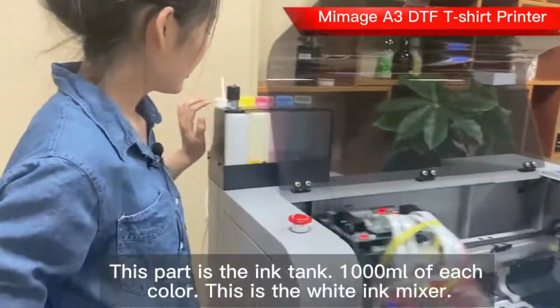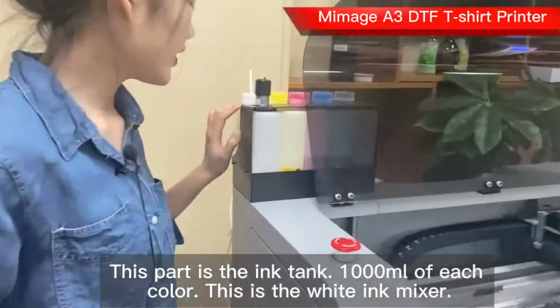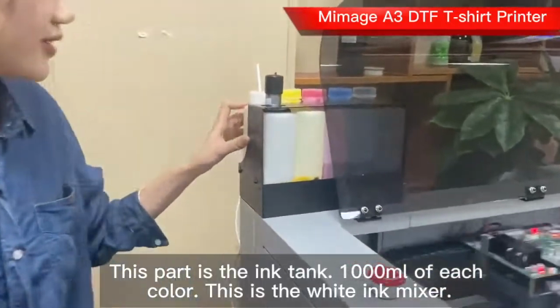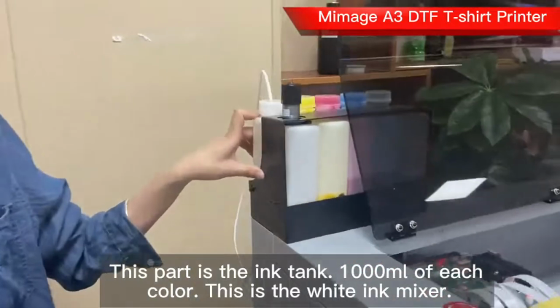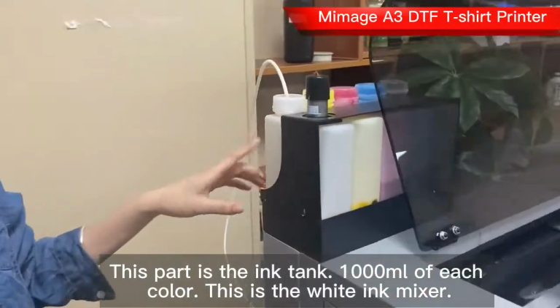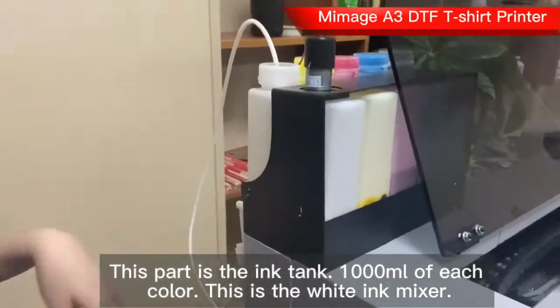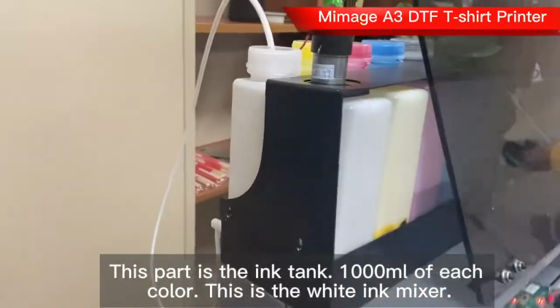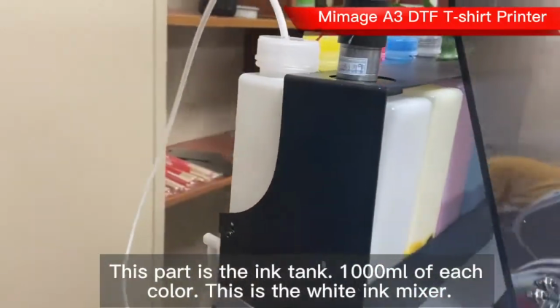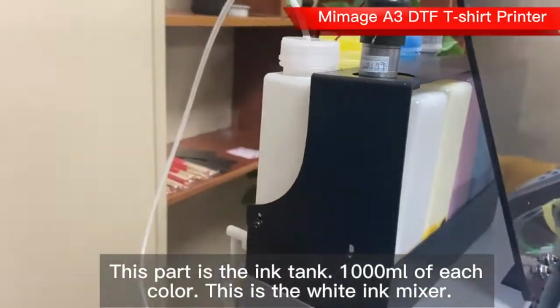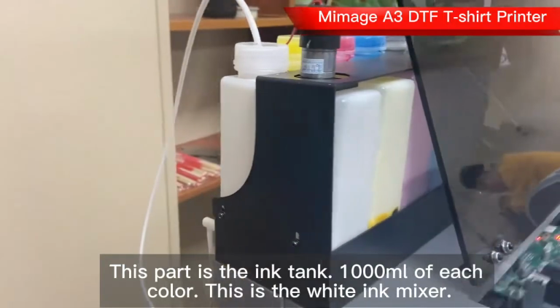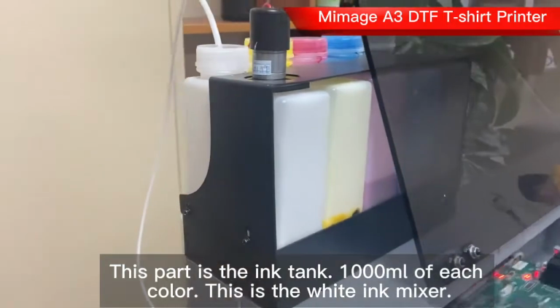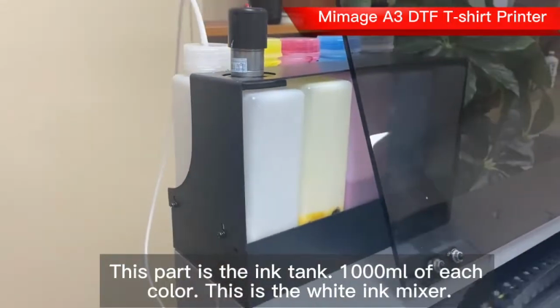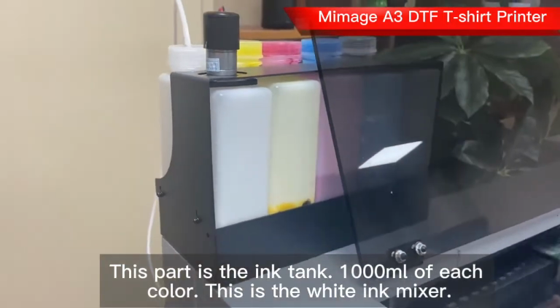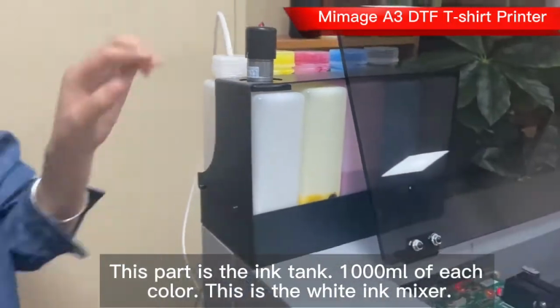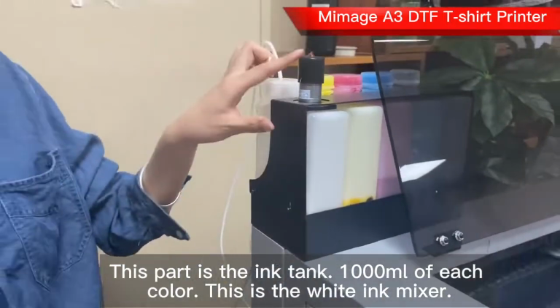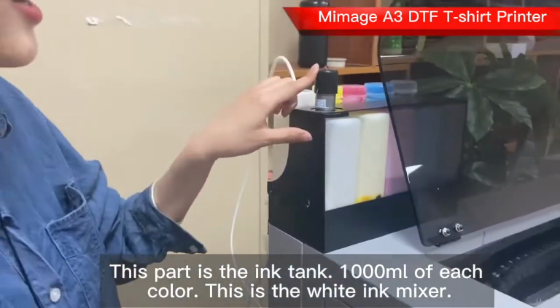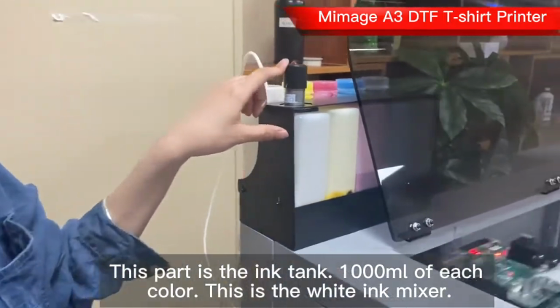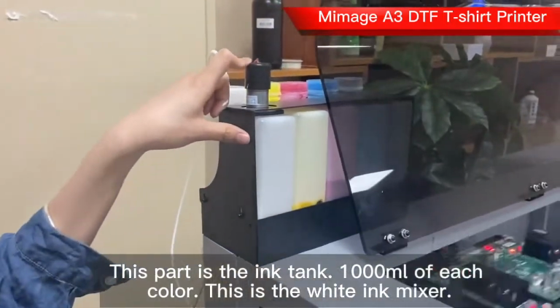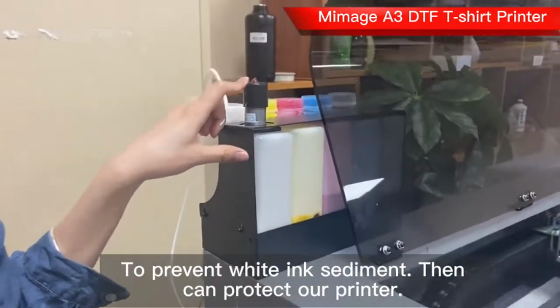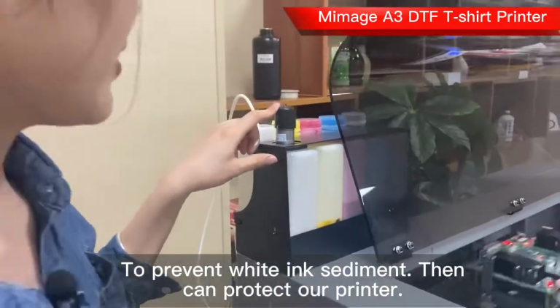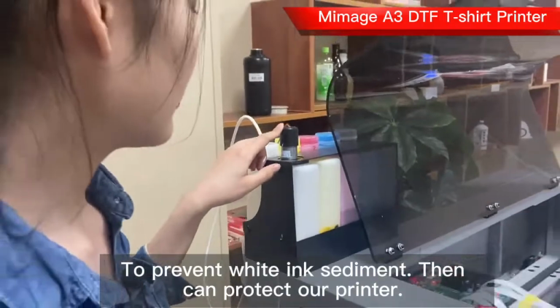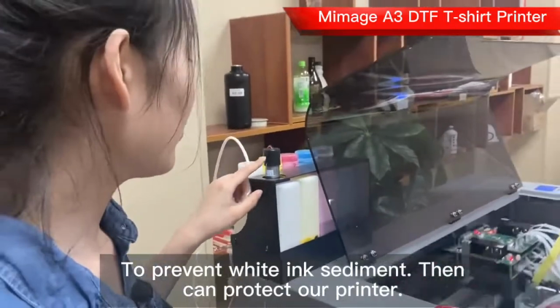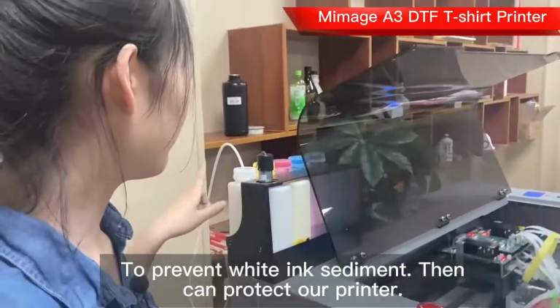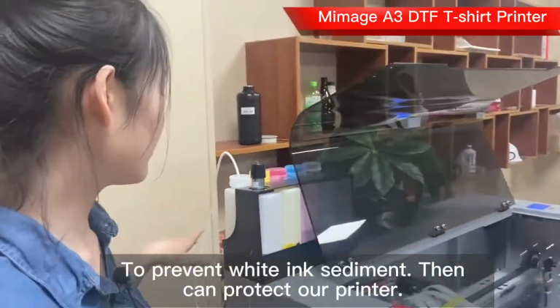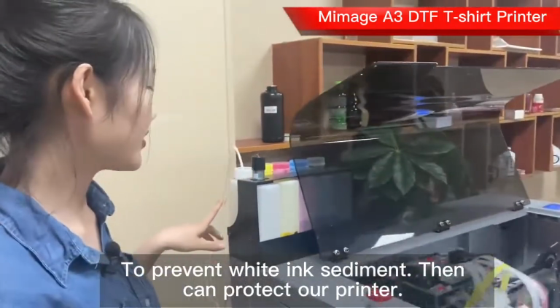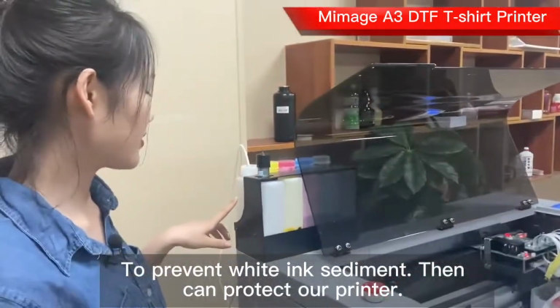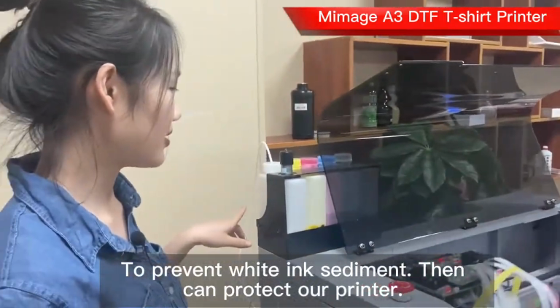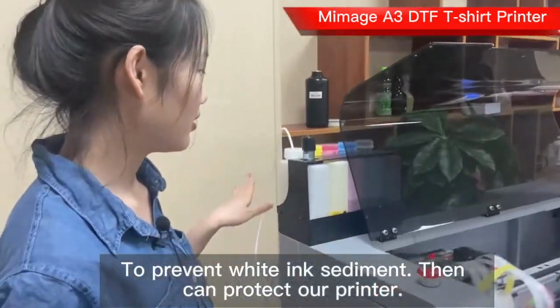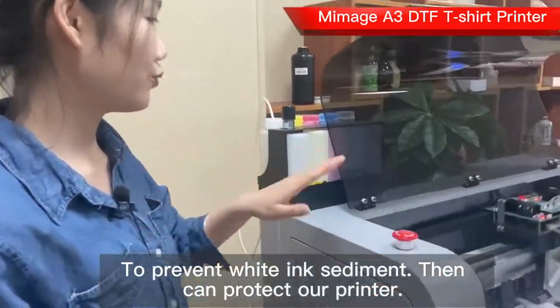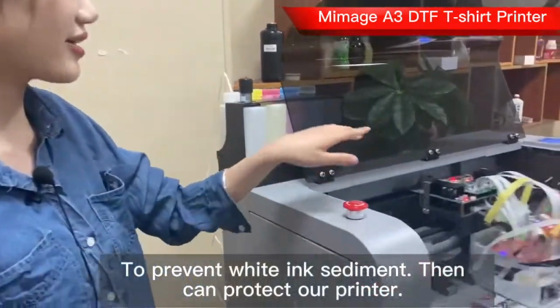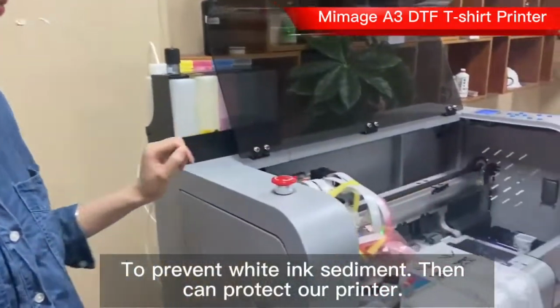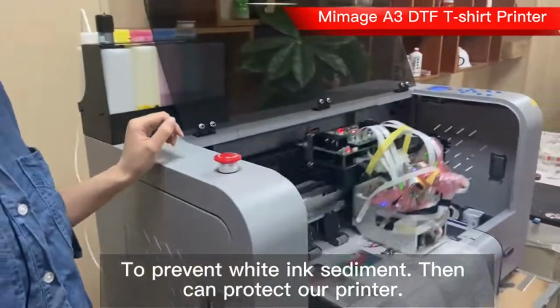Here is the ink tank. Per ink tank, 1000 milliliters. This is the white ink mixer. It will prevent white ink sediment to protect our printing head.